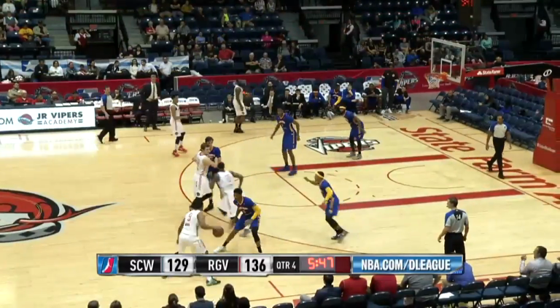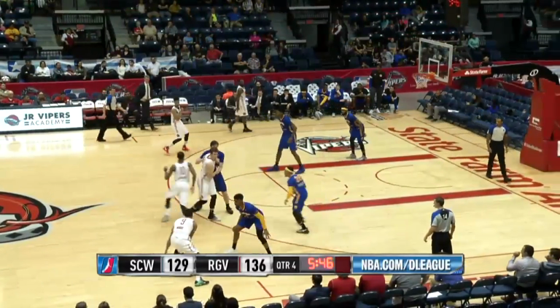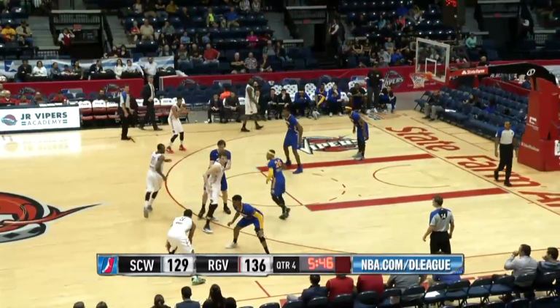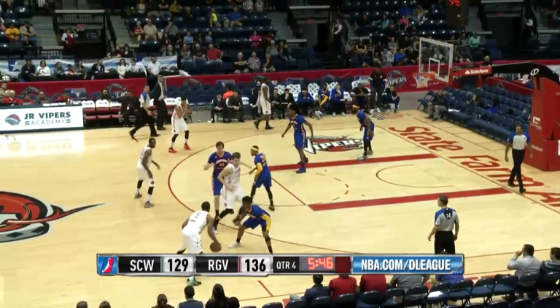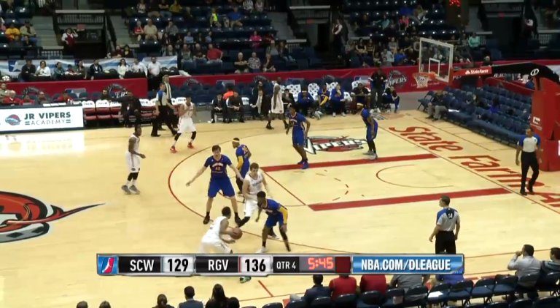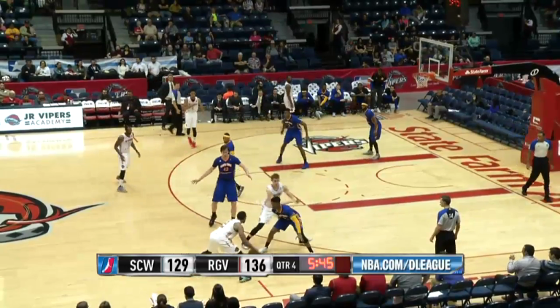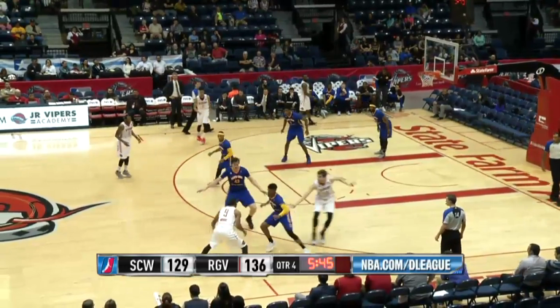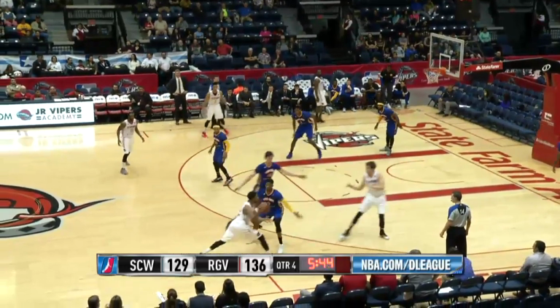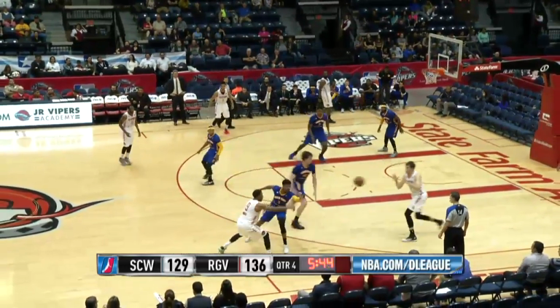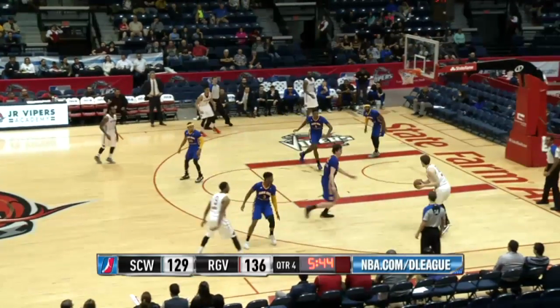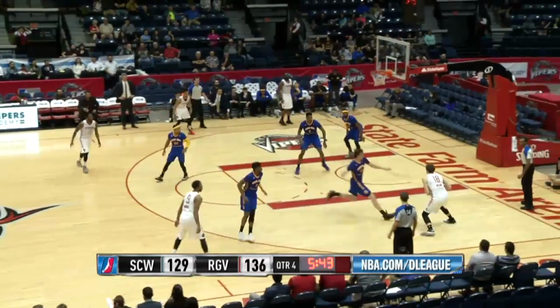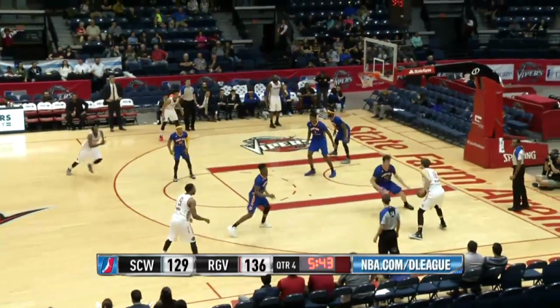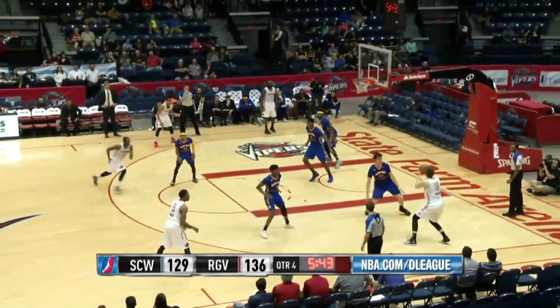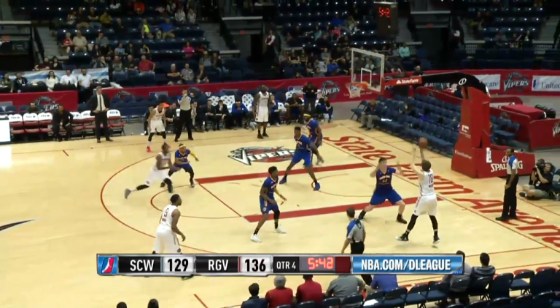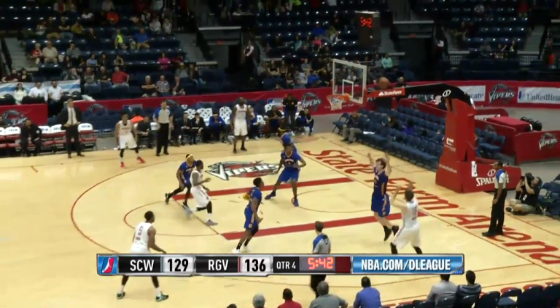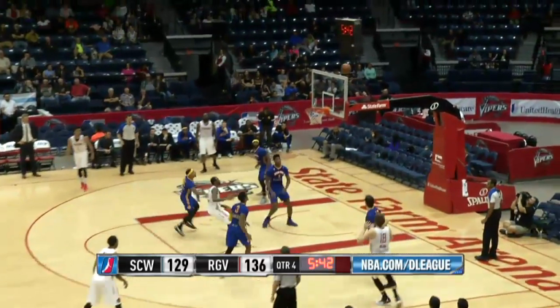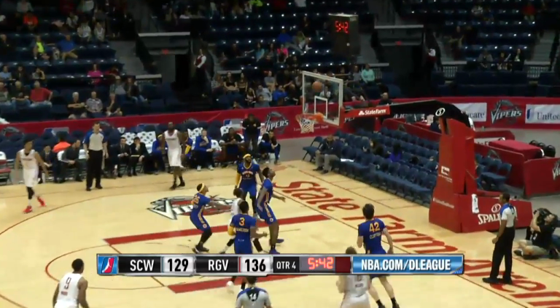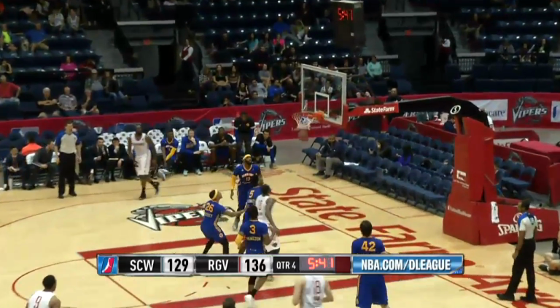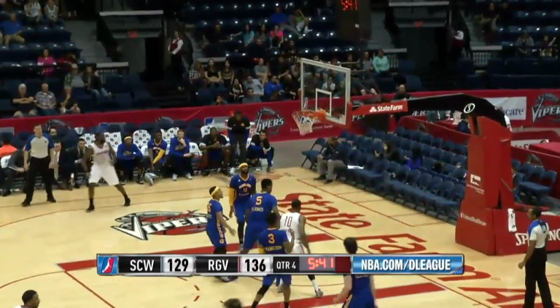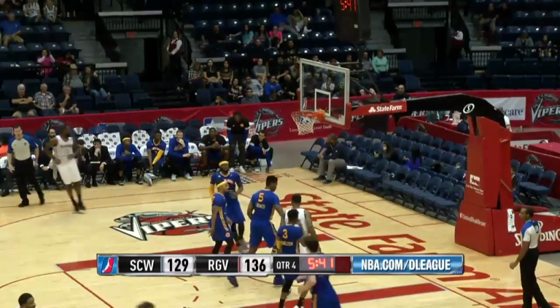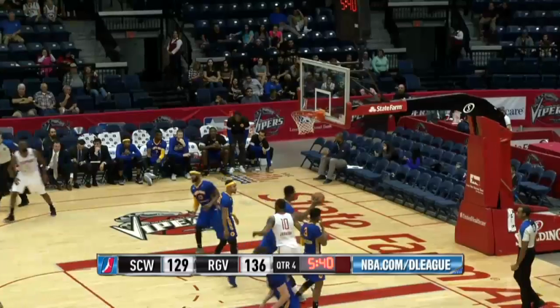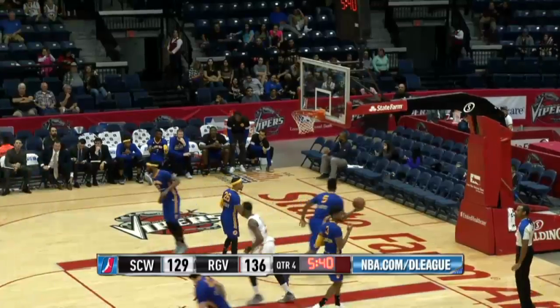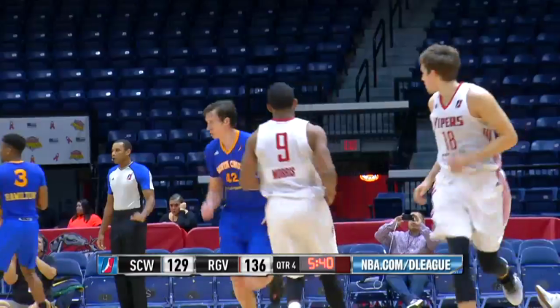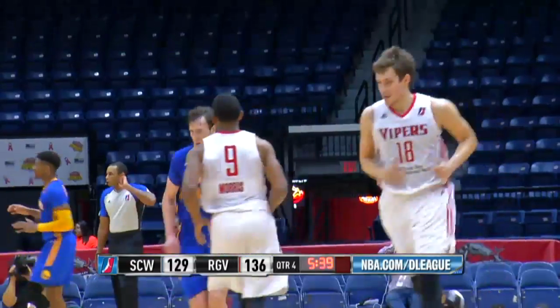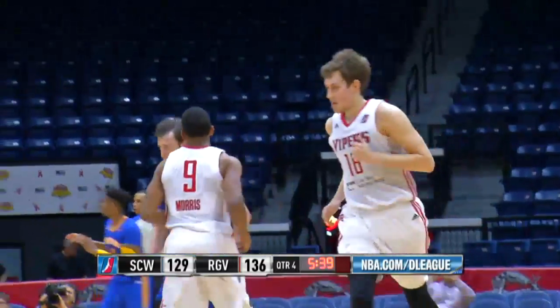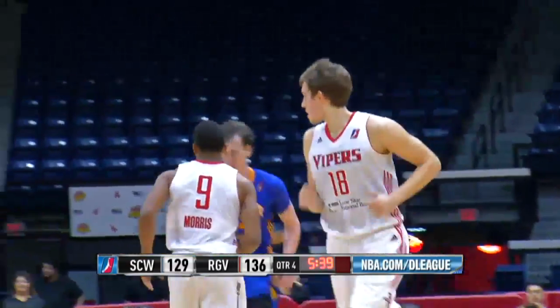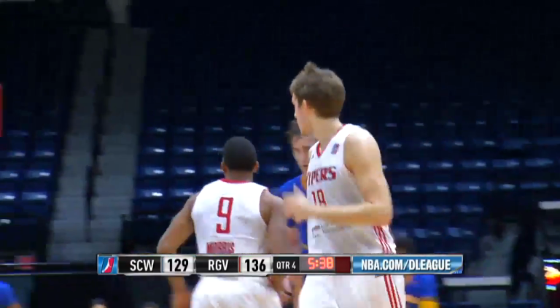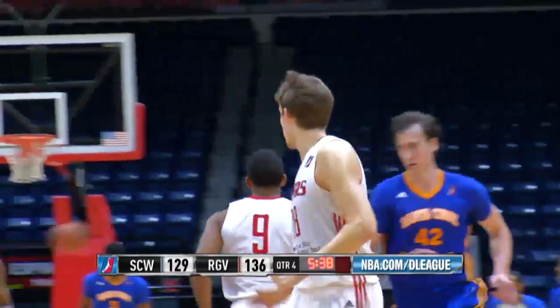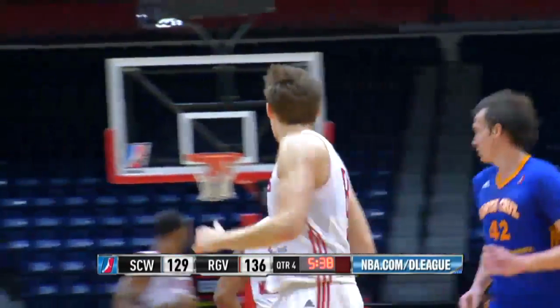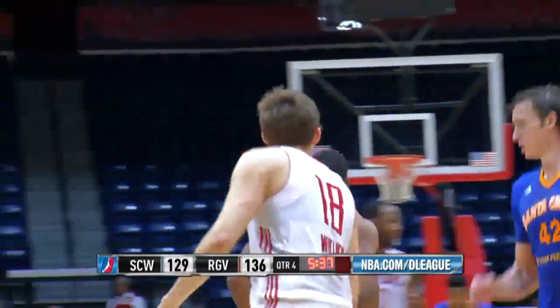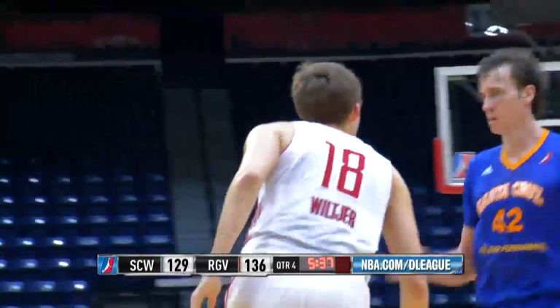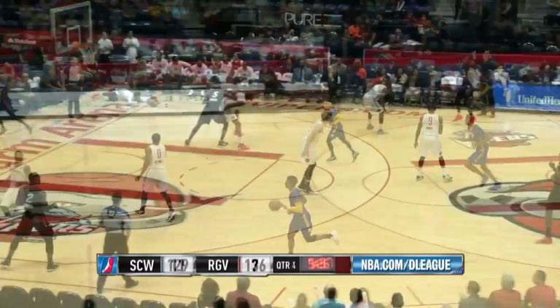Johnson had that last foul. Wiltshire with the ball, shoots it right baseline, hits it. Nice two-pointer for Wiltshire.